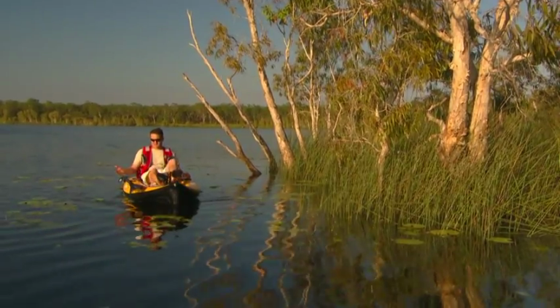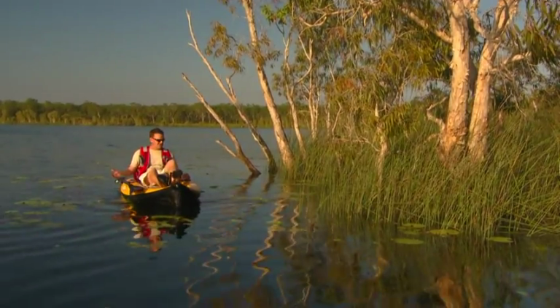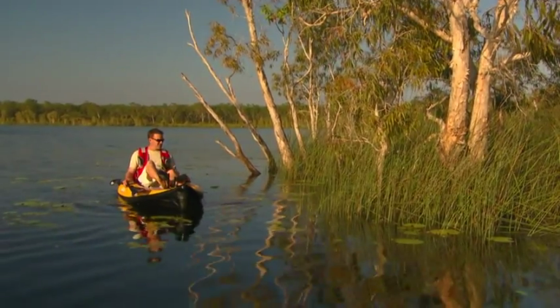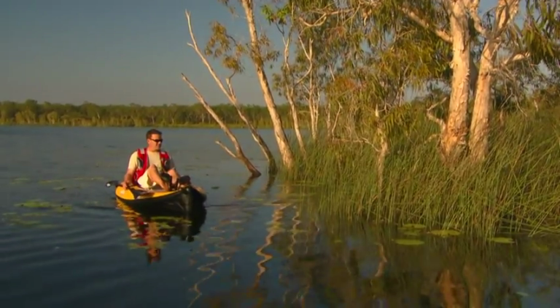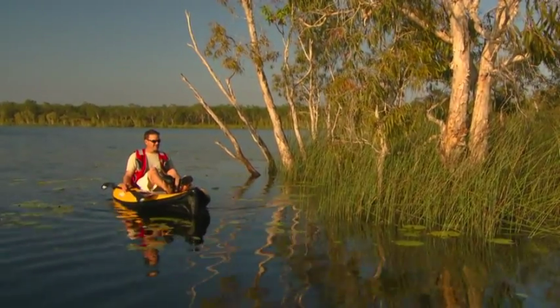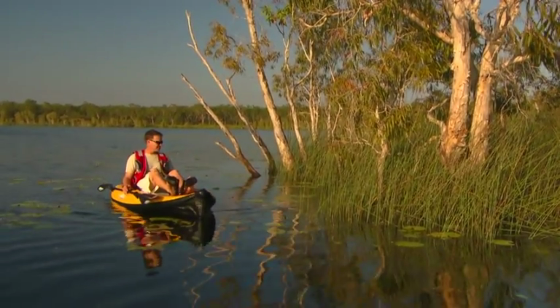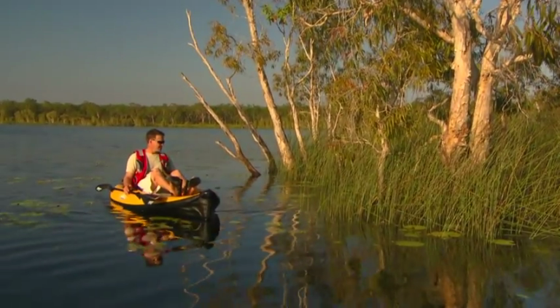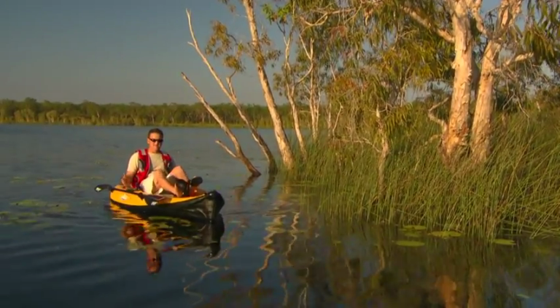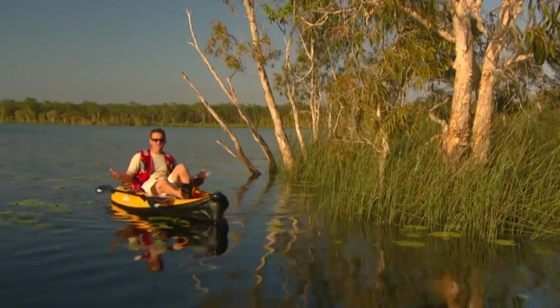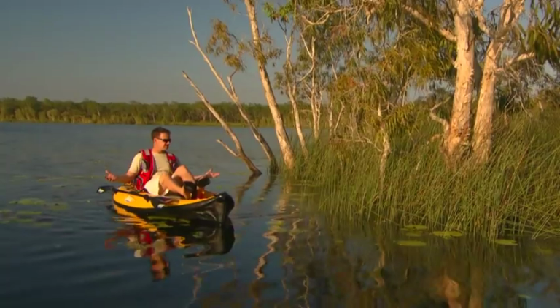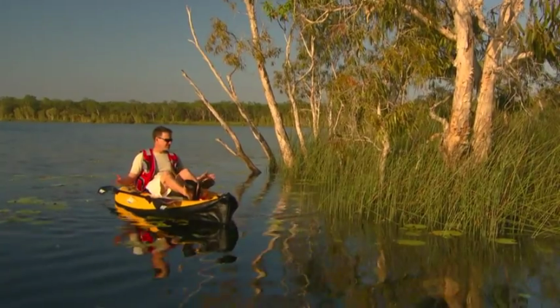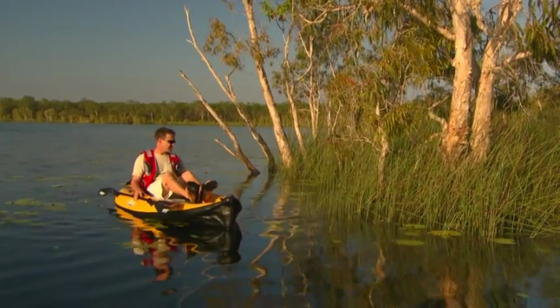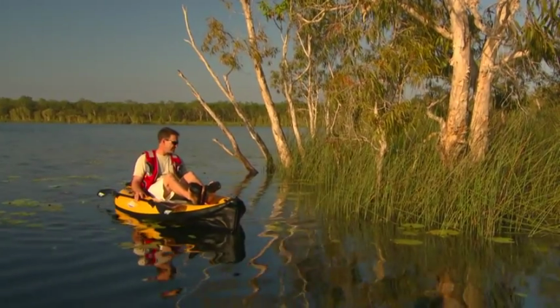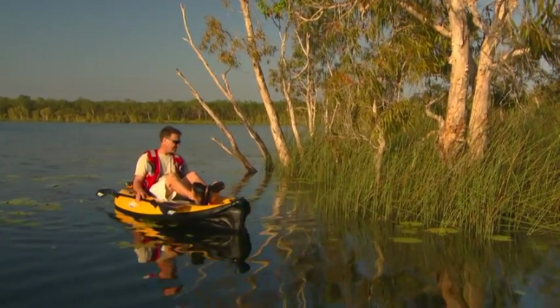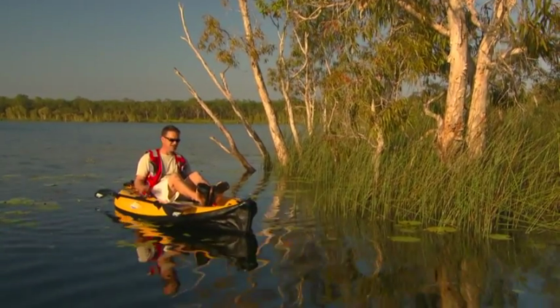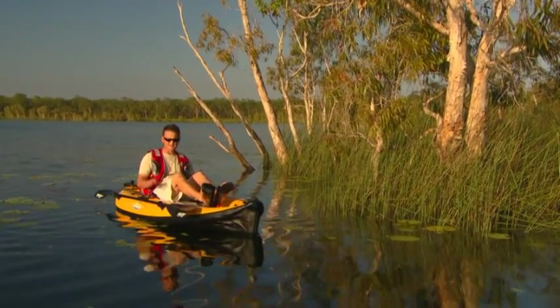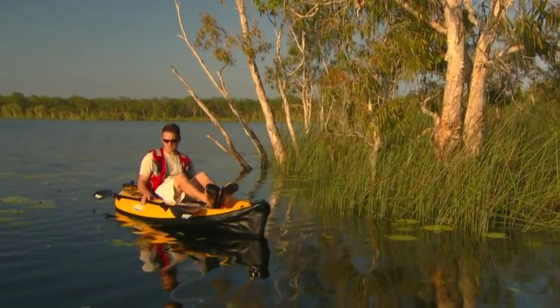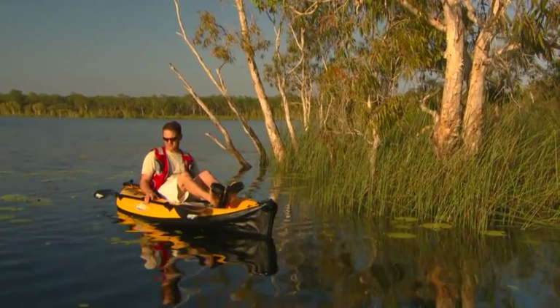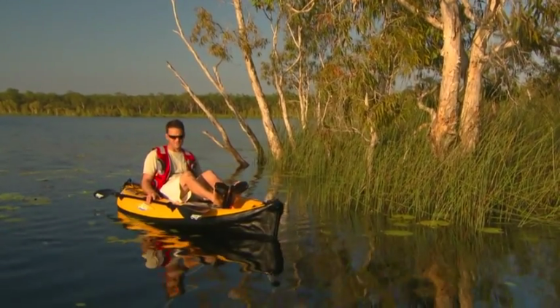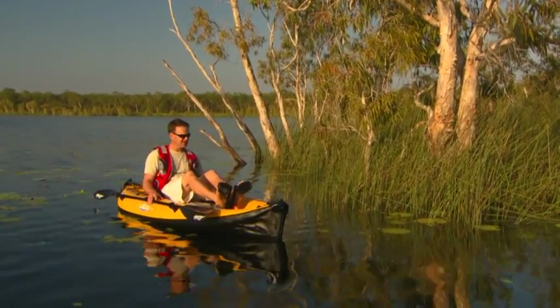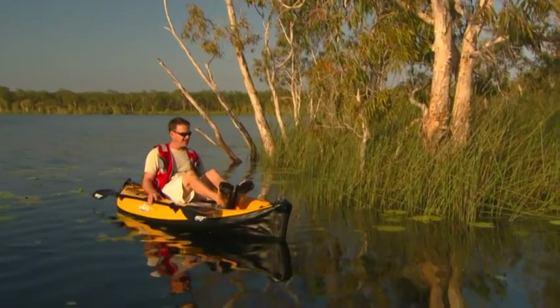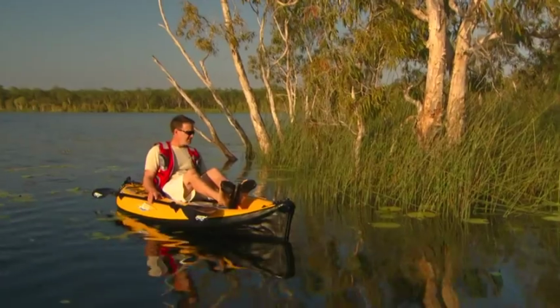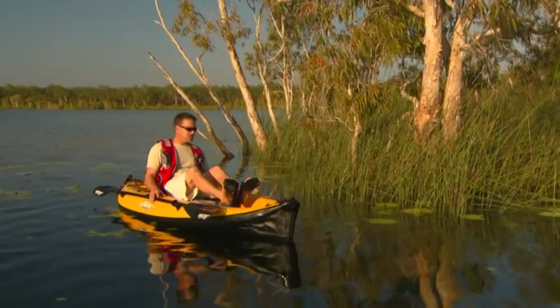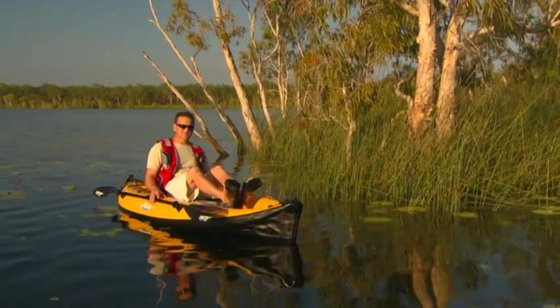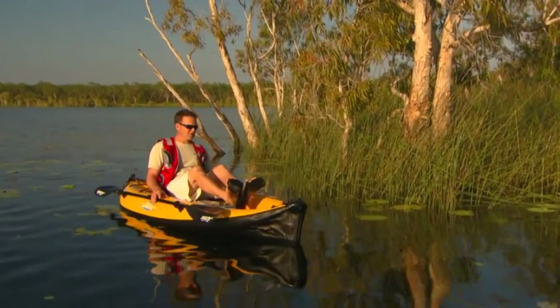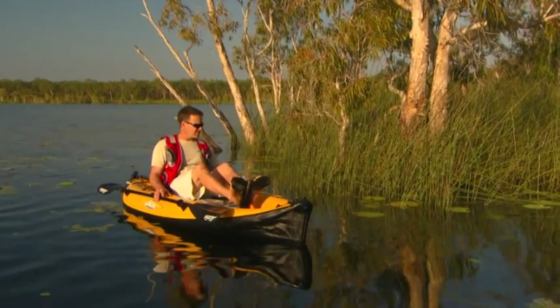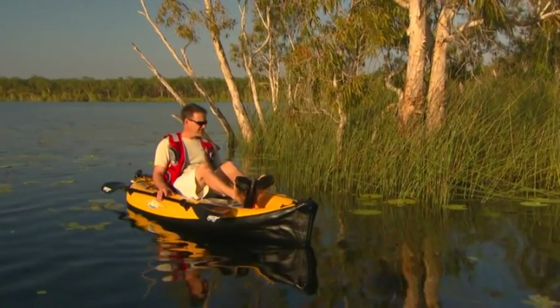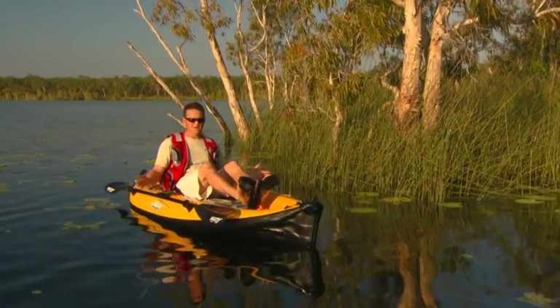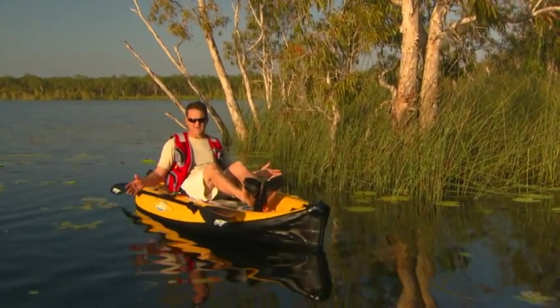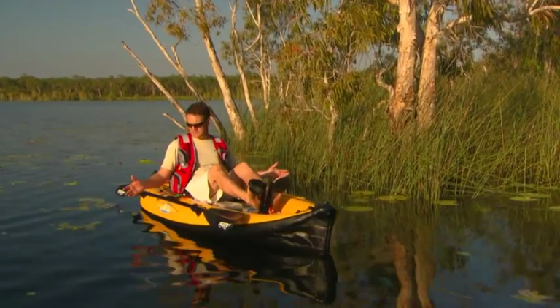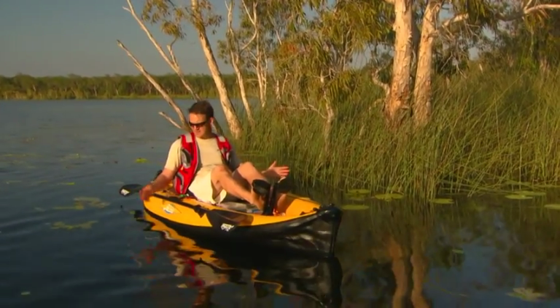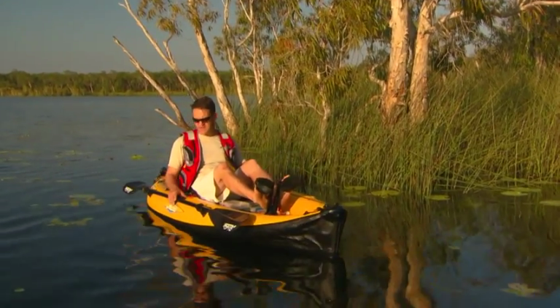This is just beautiful, look at it. There's hundreds of these lagoons in the top end. And the good thing about this one is the locals have assured me that there's no large saltwater crocodiles. There's a few lagoons like that where it is safe to go kayaking.